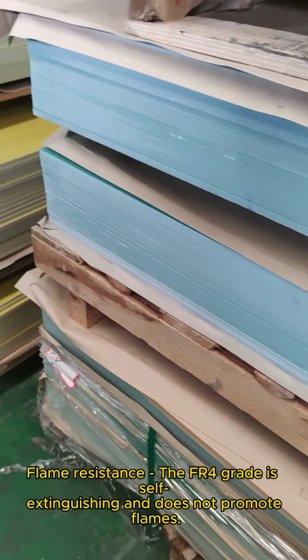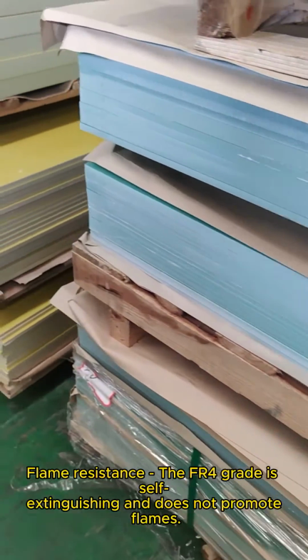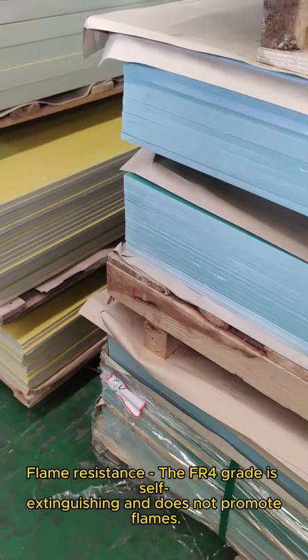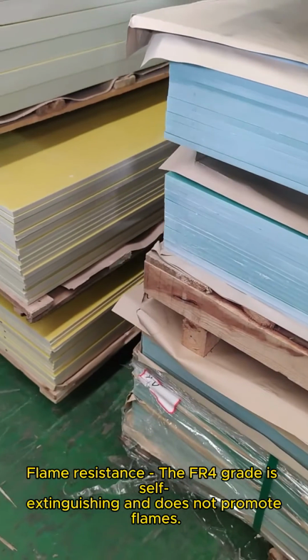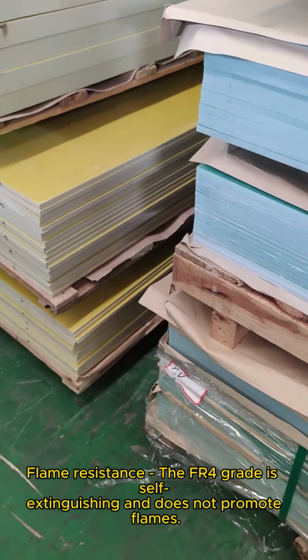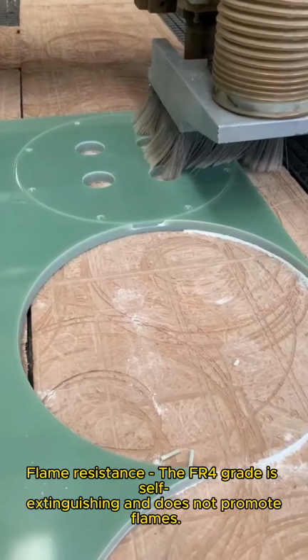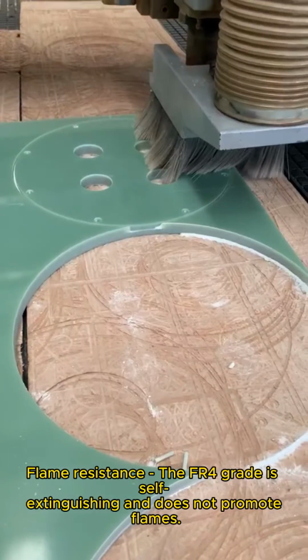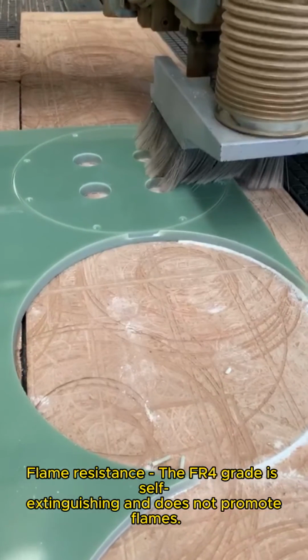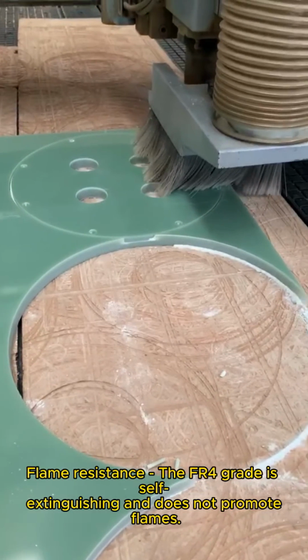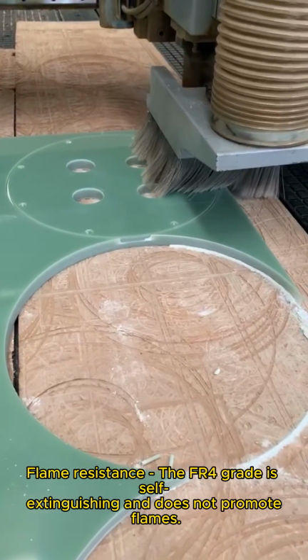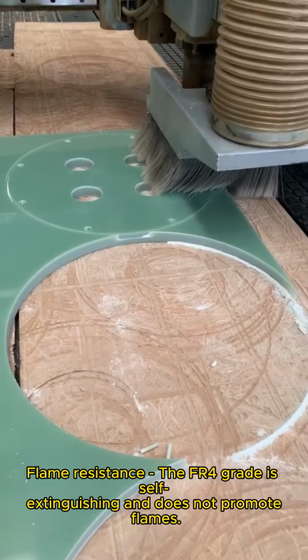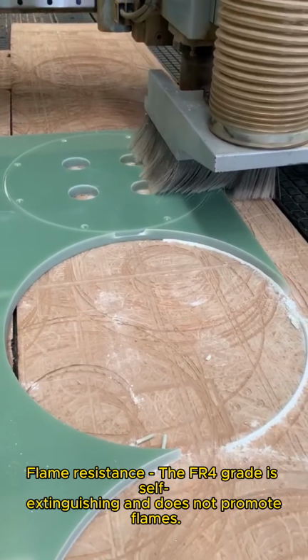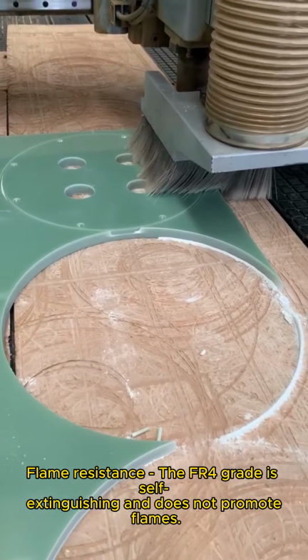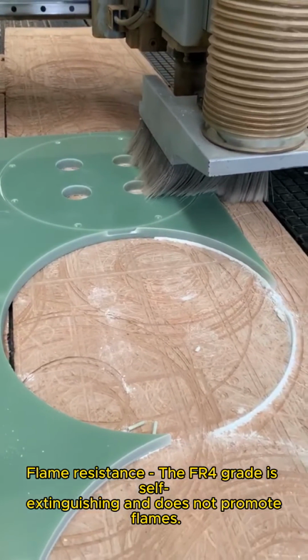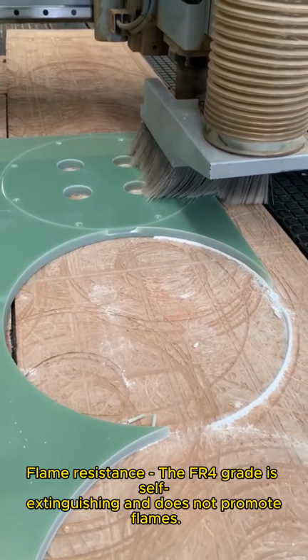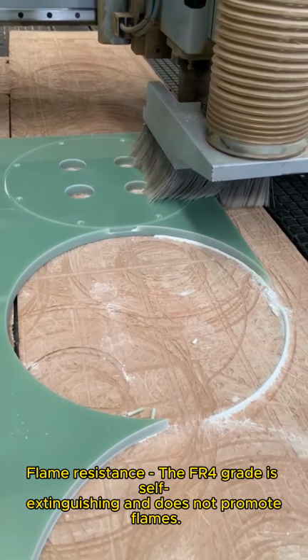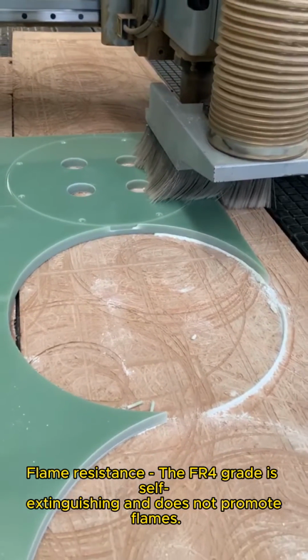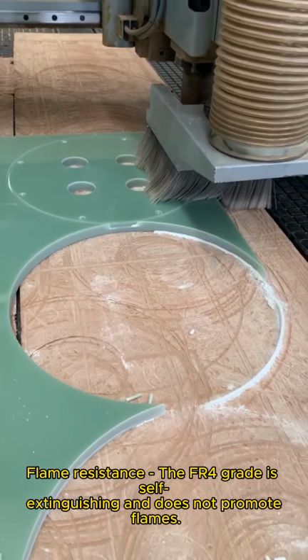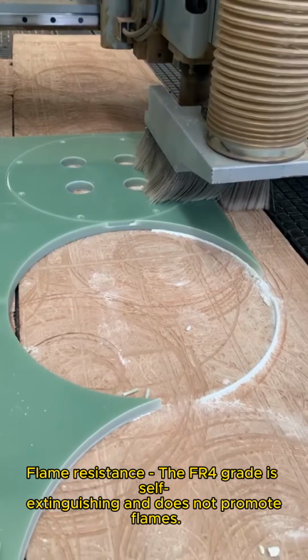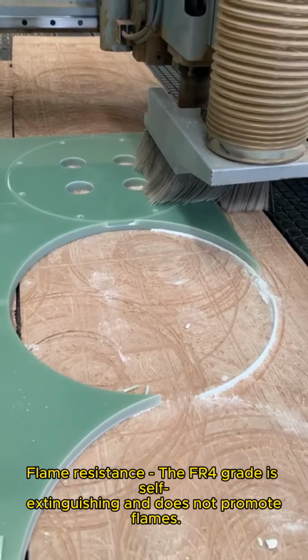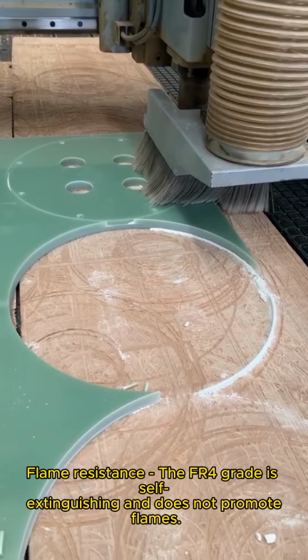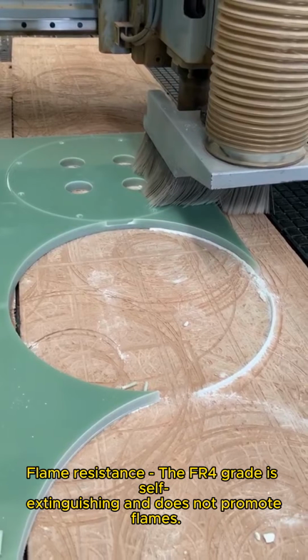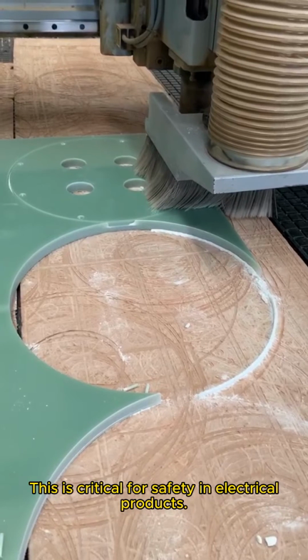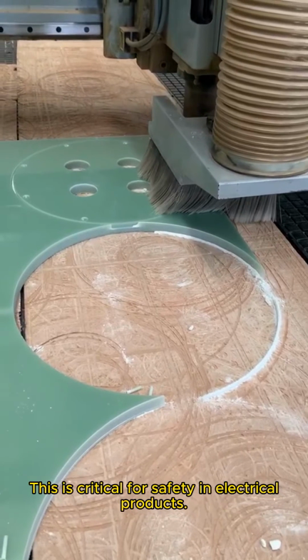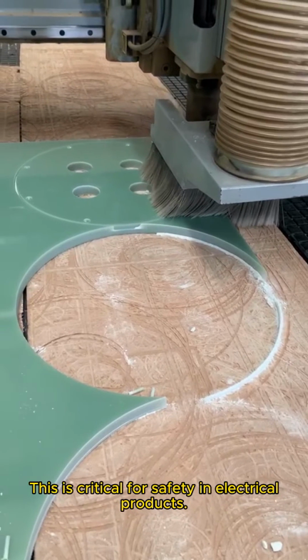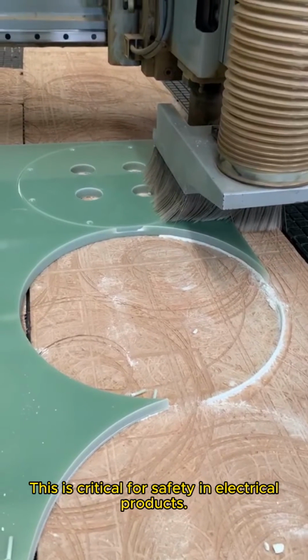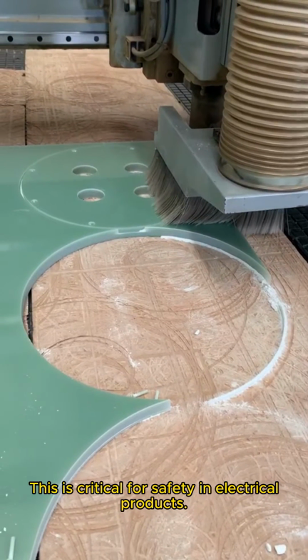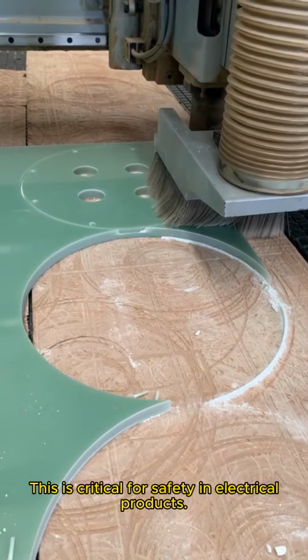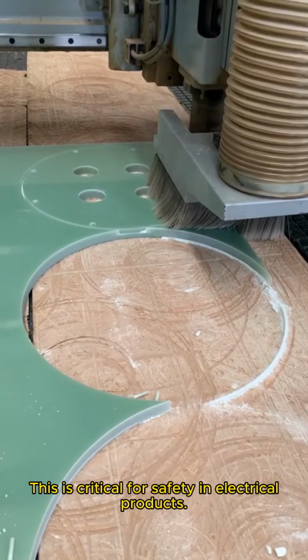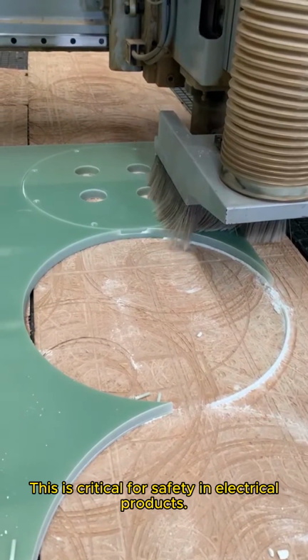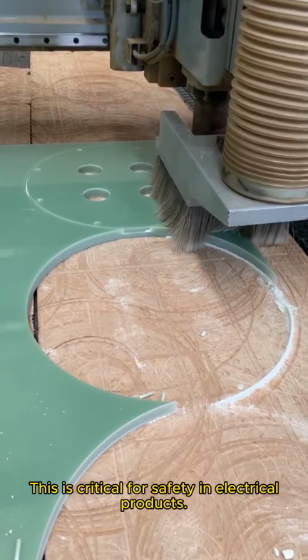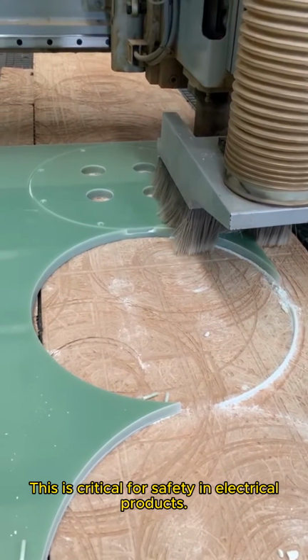Flame resistance. The FR4 grade is self-extinguishing and does not promote flames. This is critical for safety in electrical products.